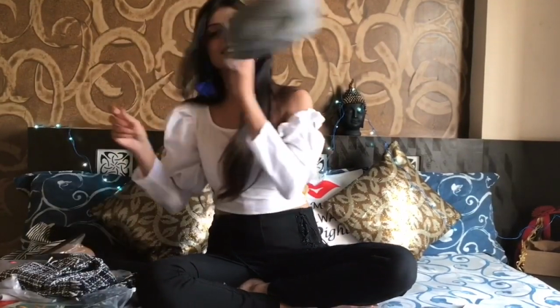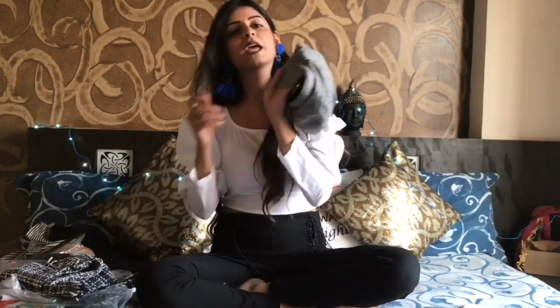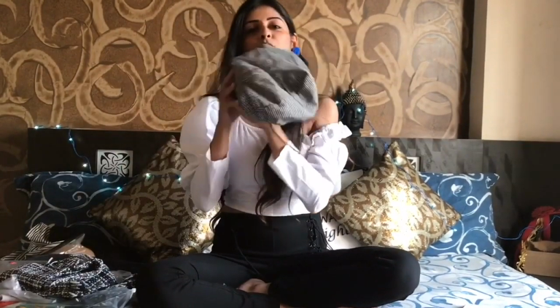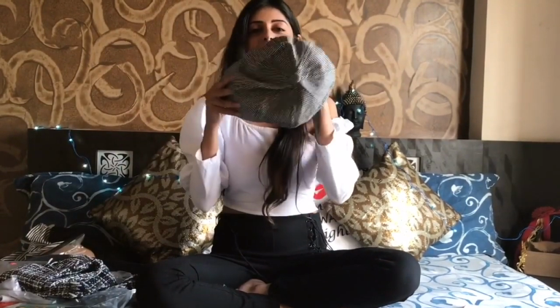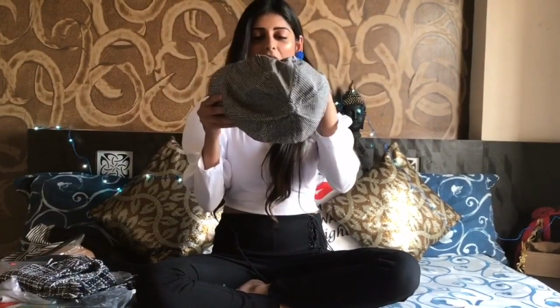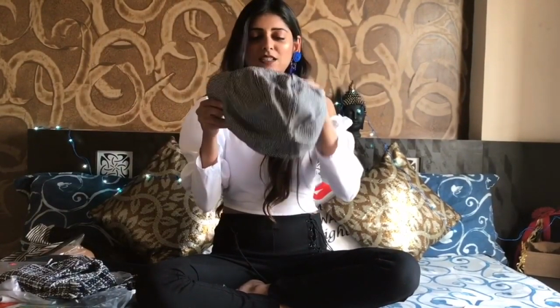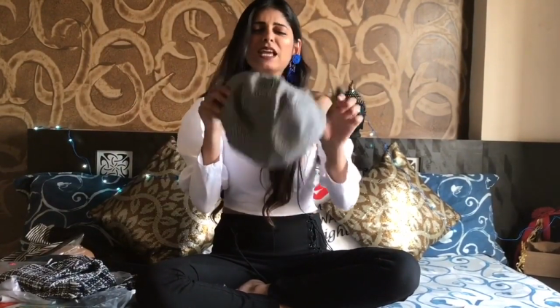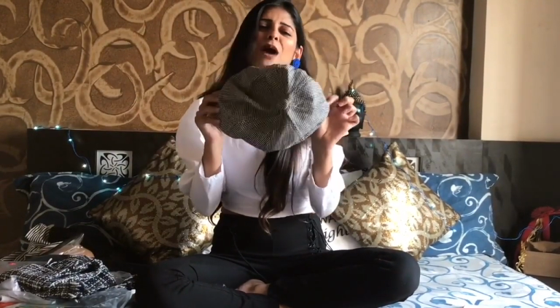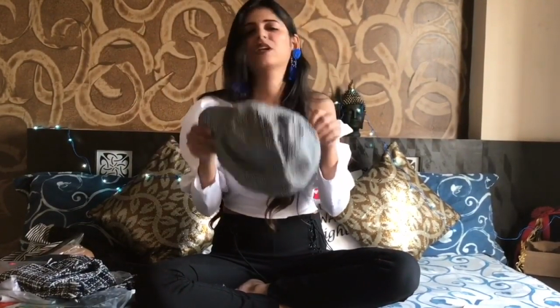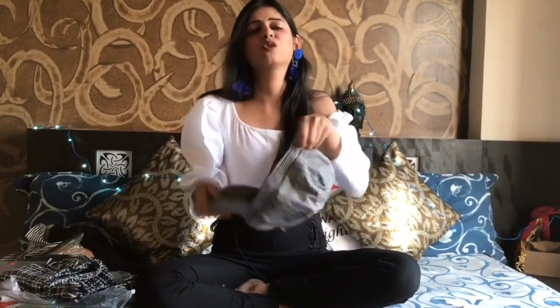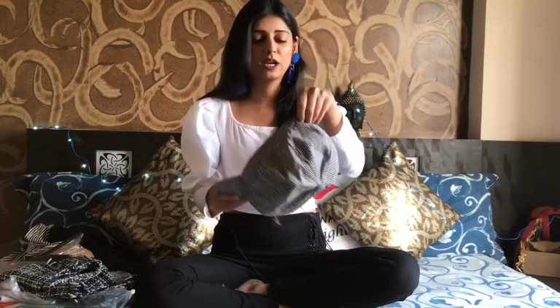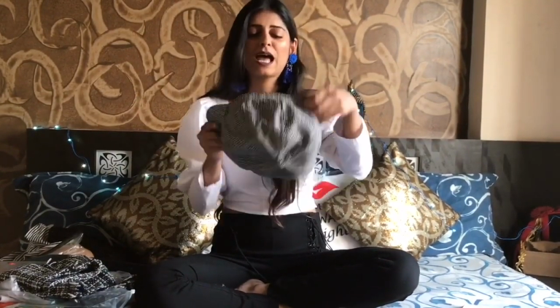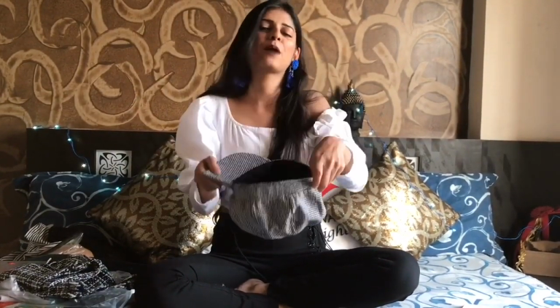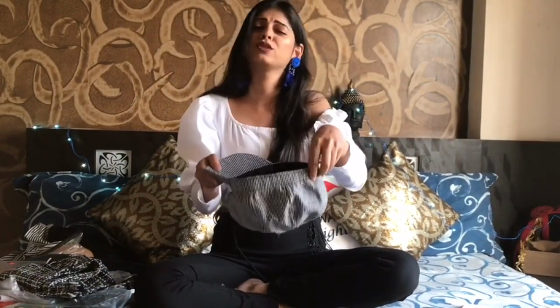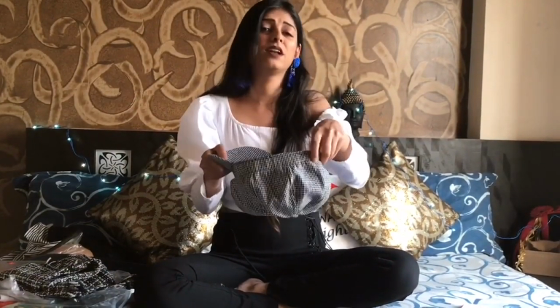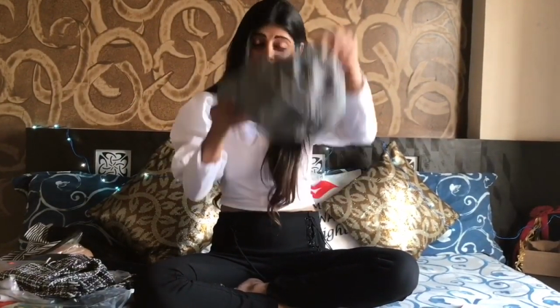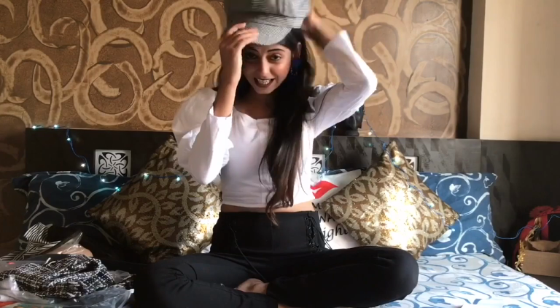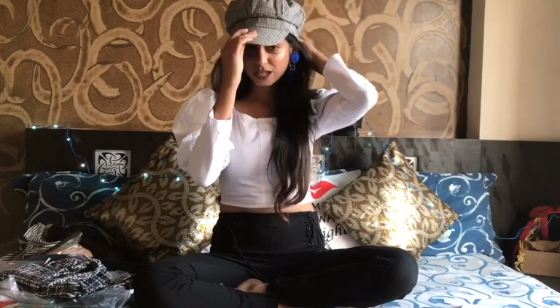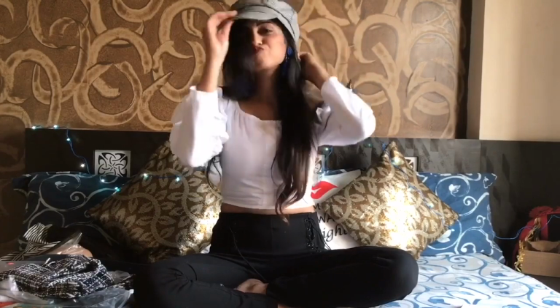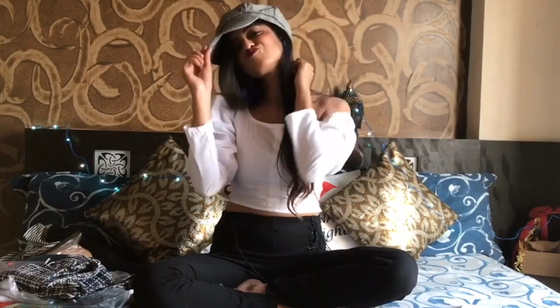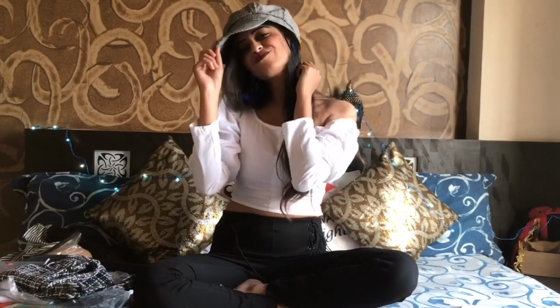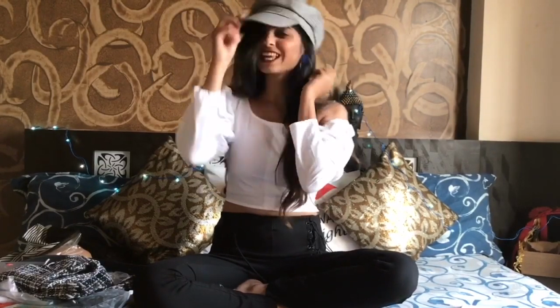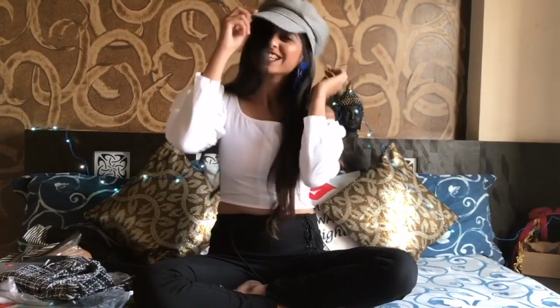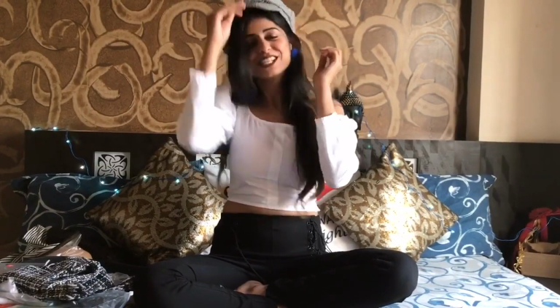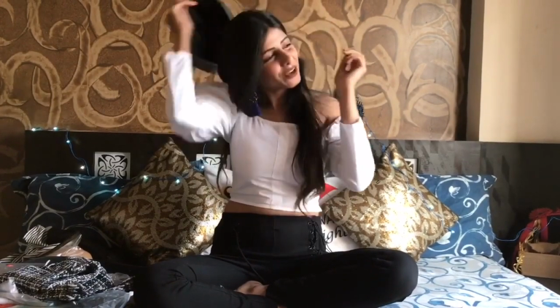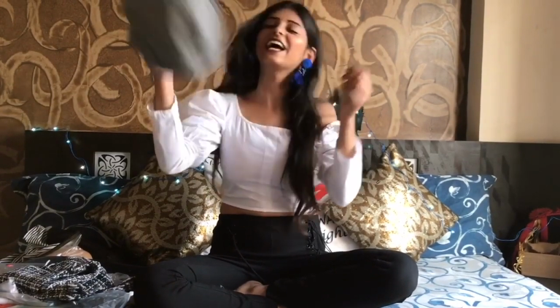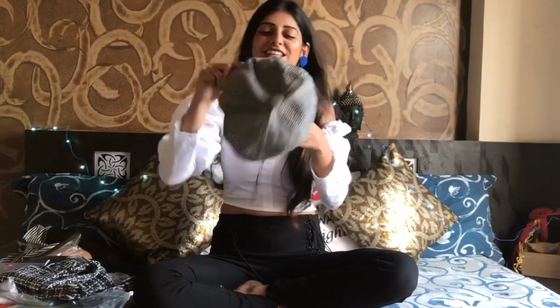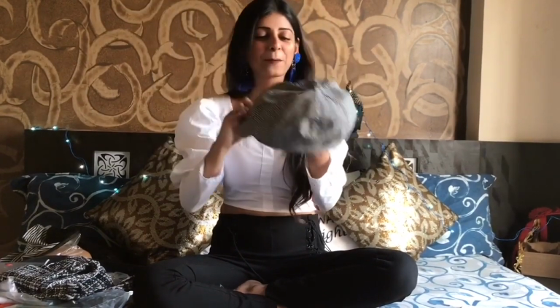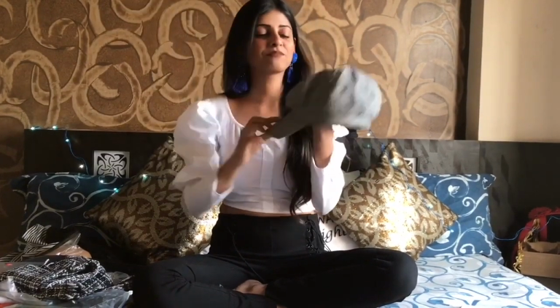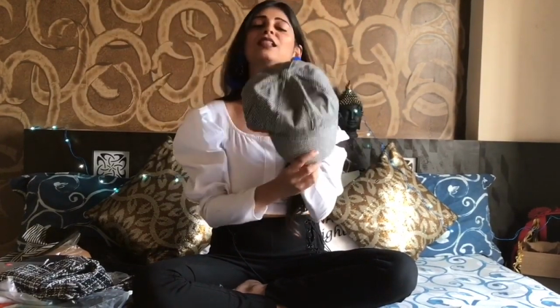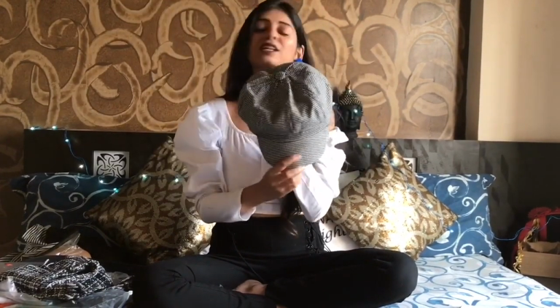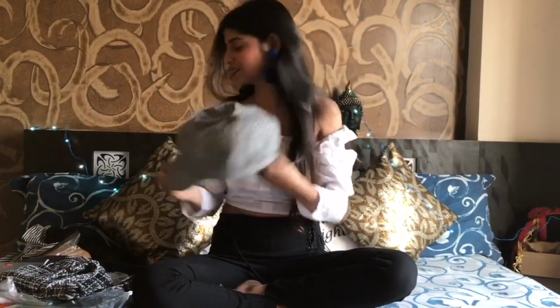The next thing I bought from Shein is this baker boy cap — whatever you call it. I absolutely loved it, it's so nice.